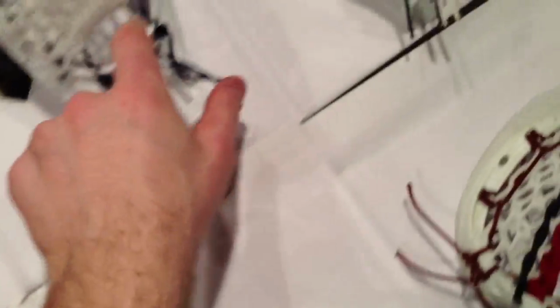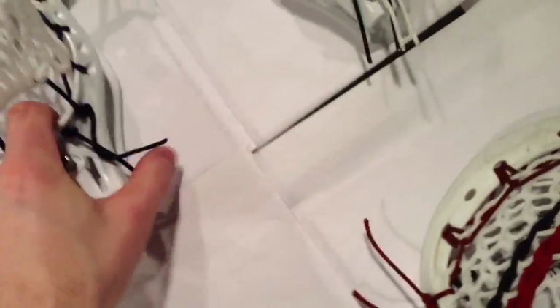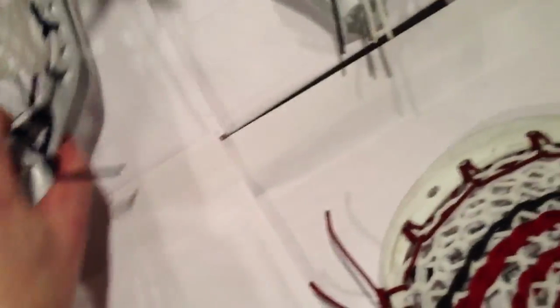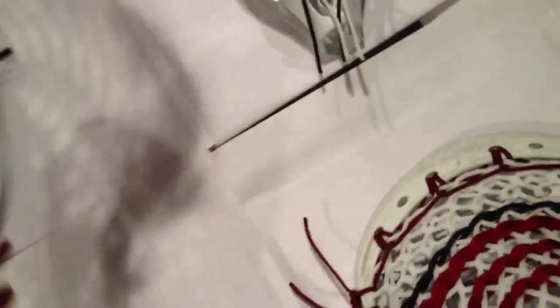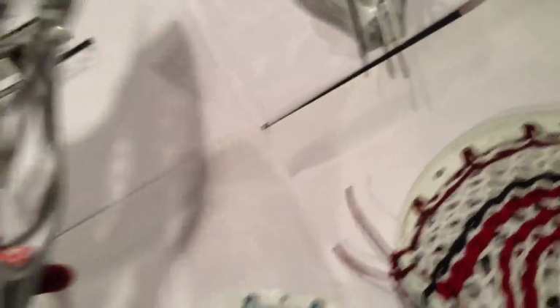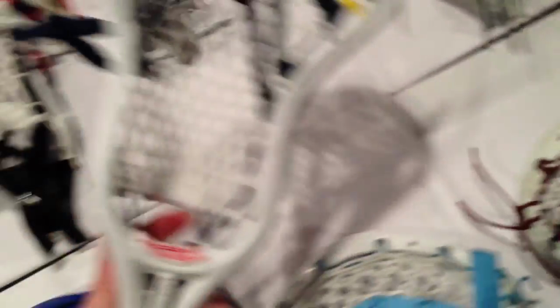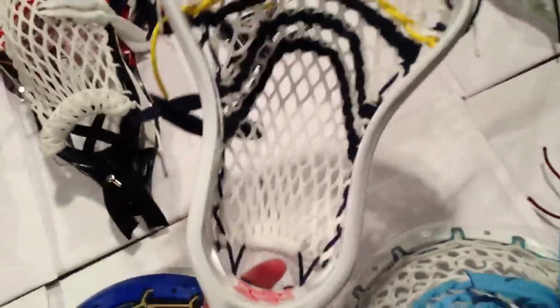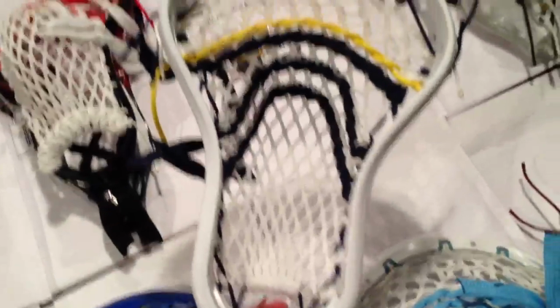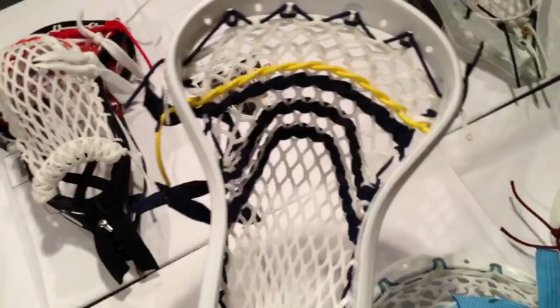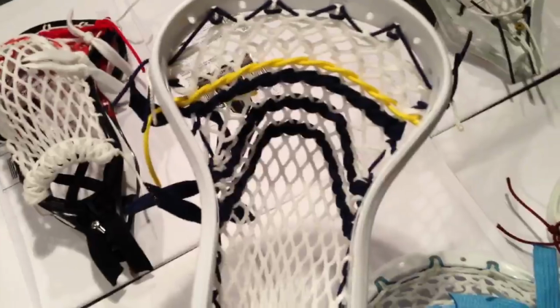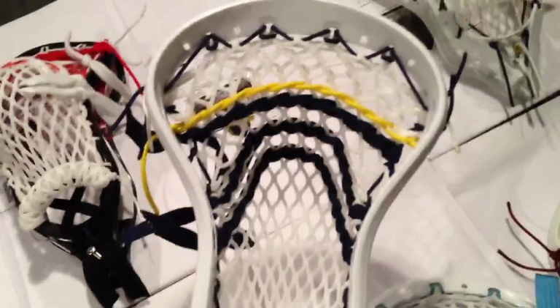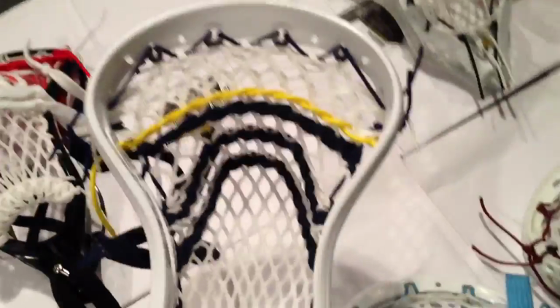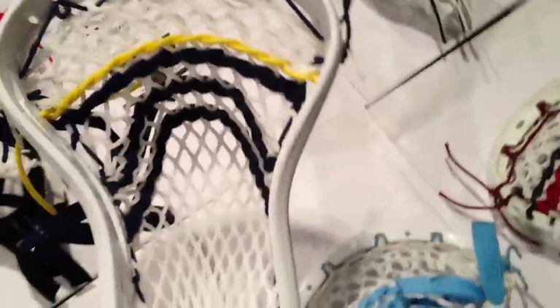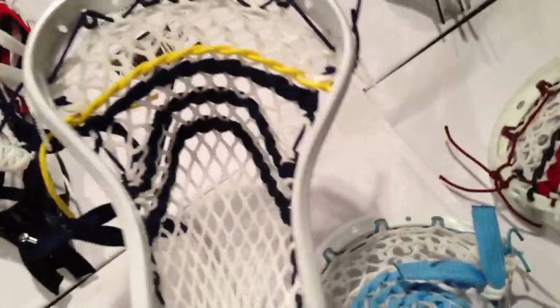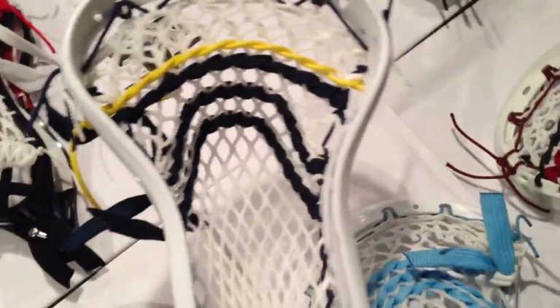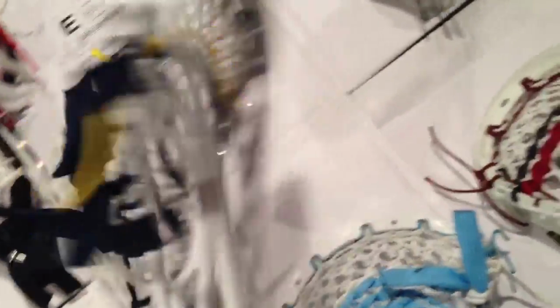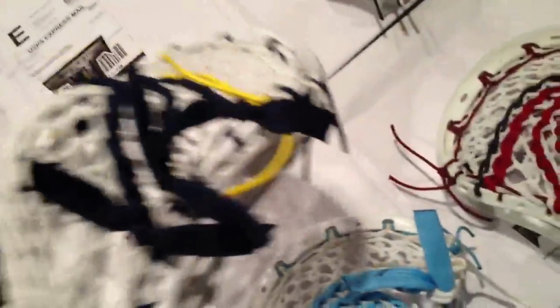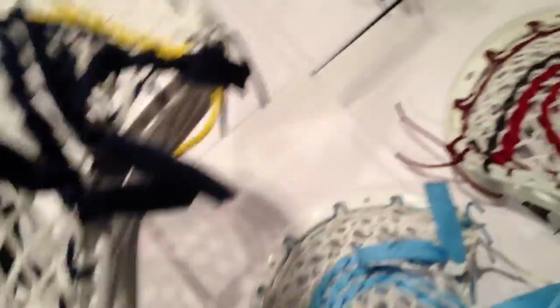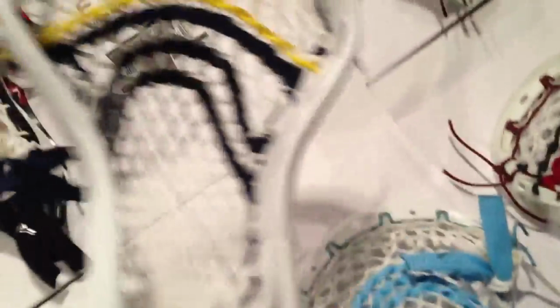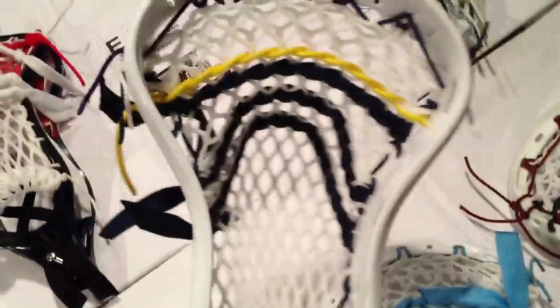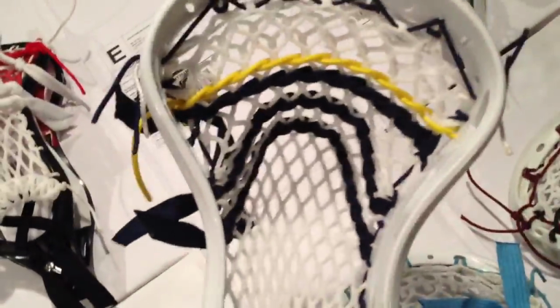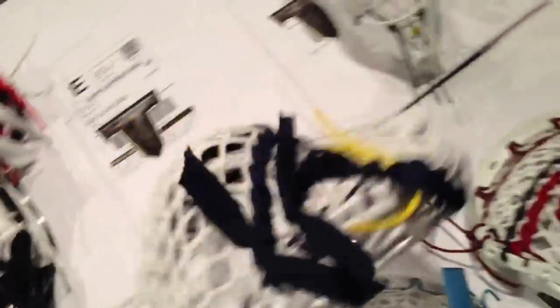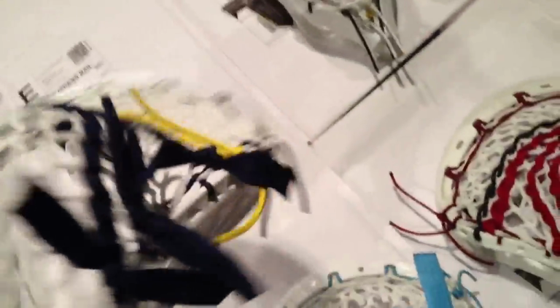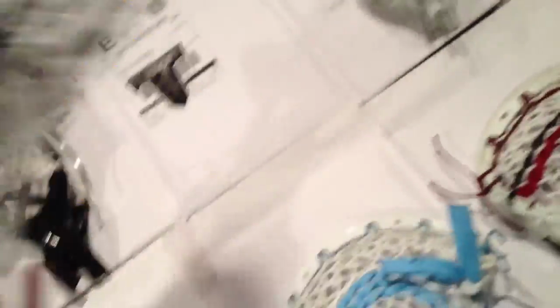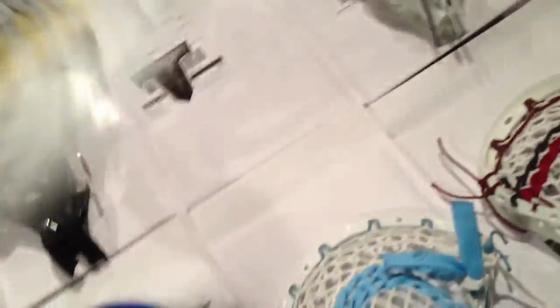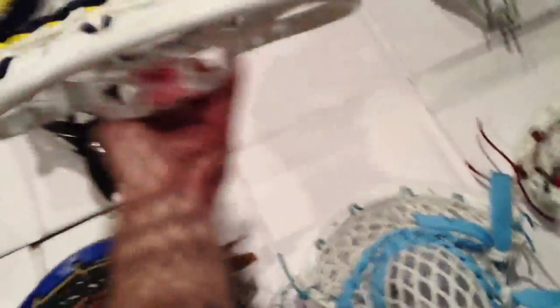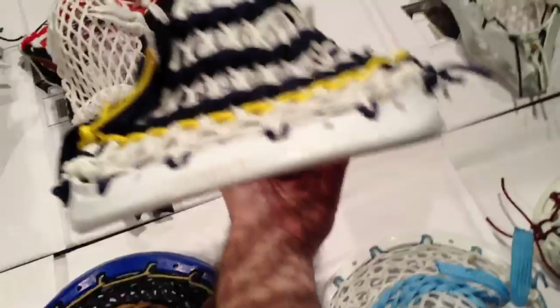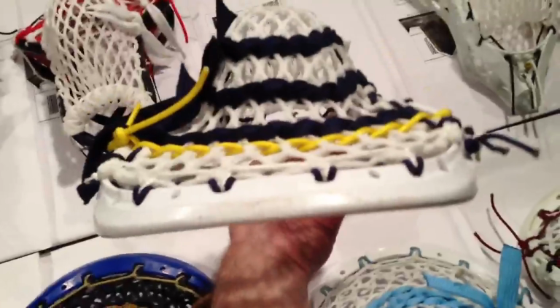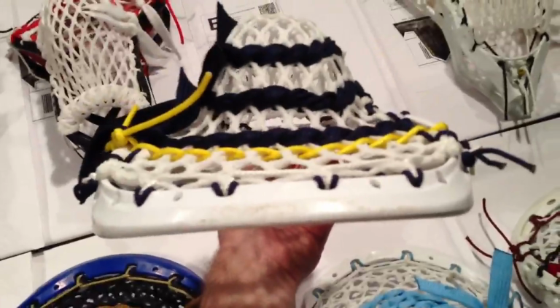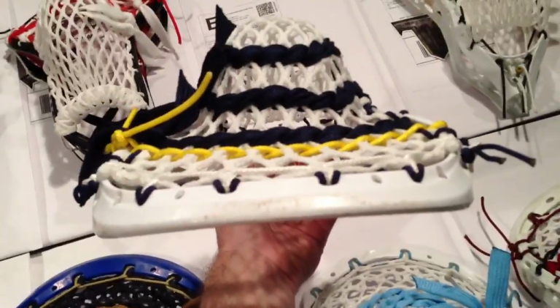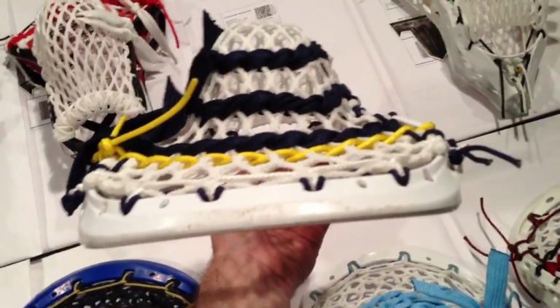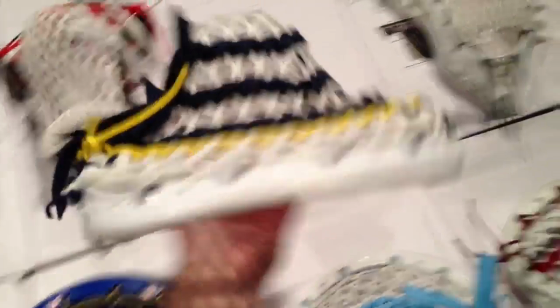Next is Tom. He has a Maverick Vision with a King Pocket — 15mm white in it, a bunch of Navy and just the yellow nylon looks pretty sick. It's a pretty wide head but we were able to get a really nice channel in it.